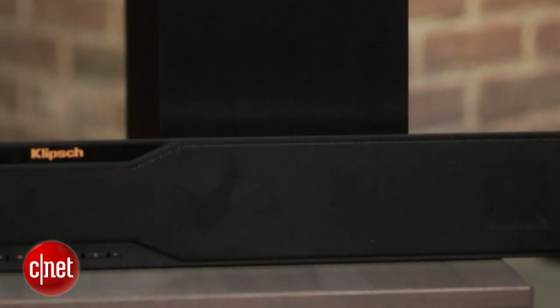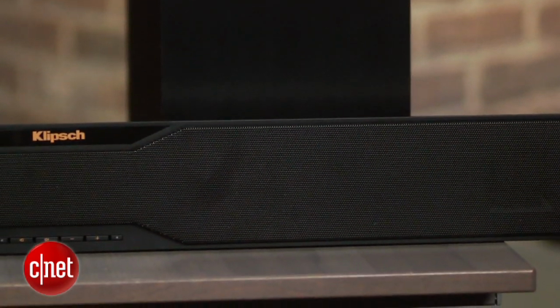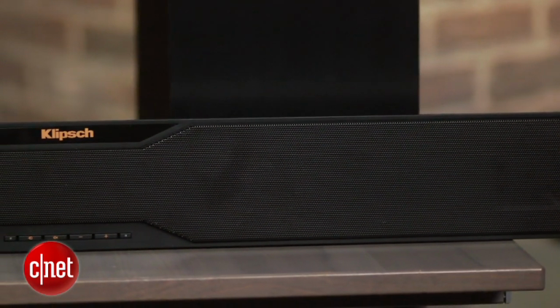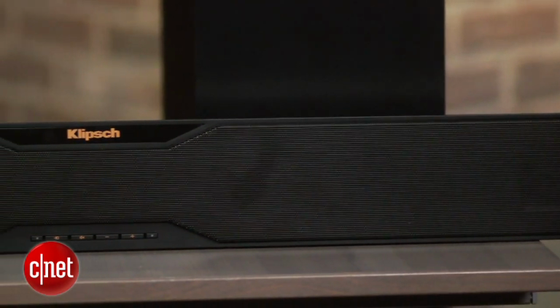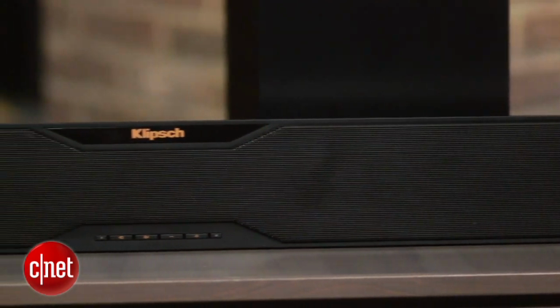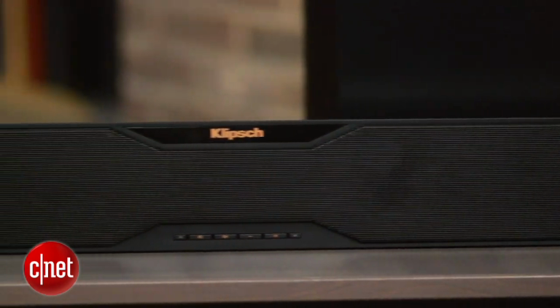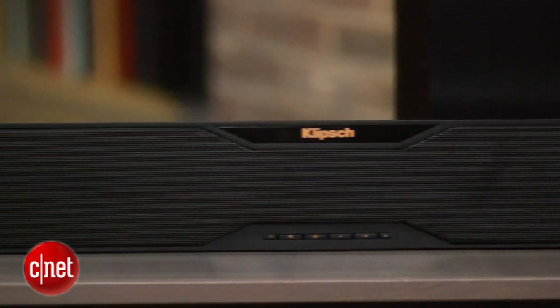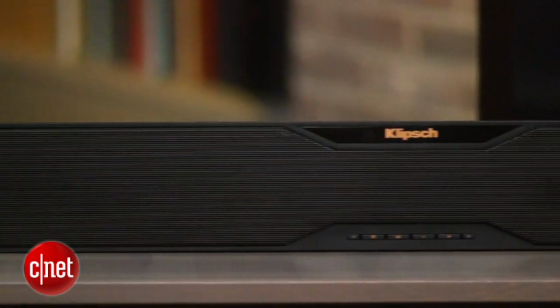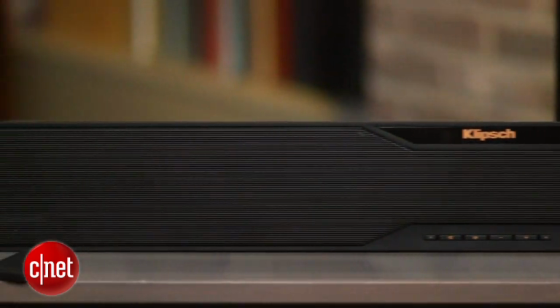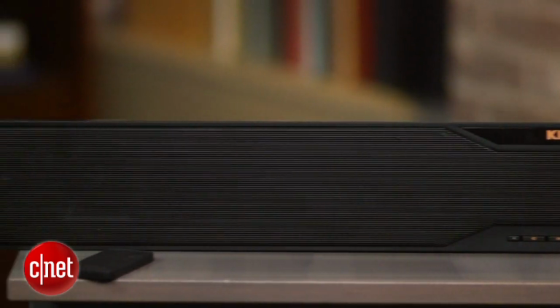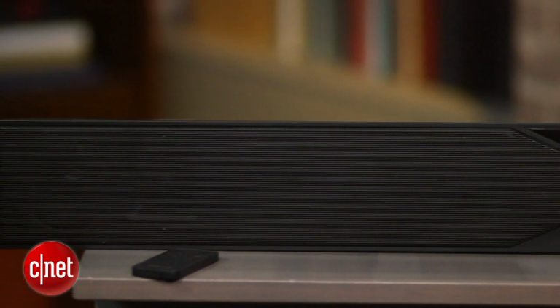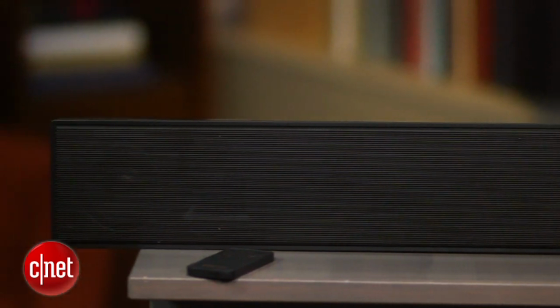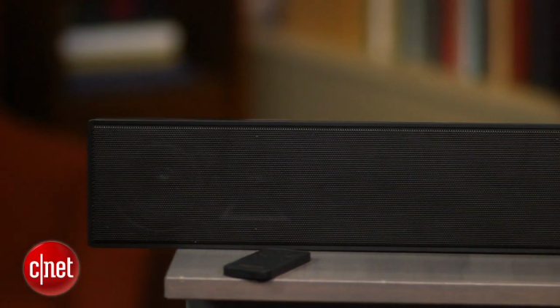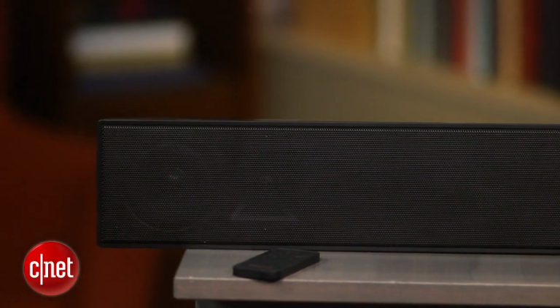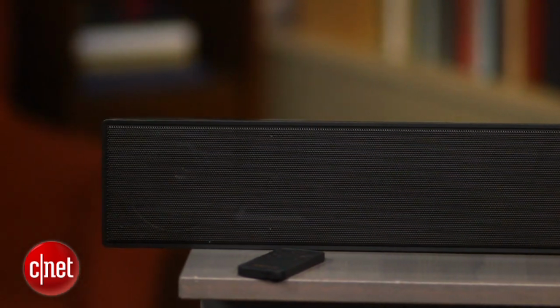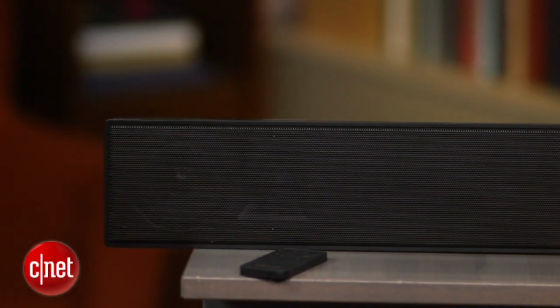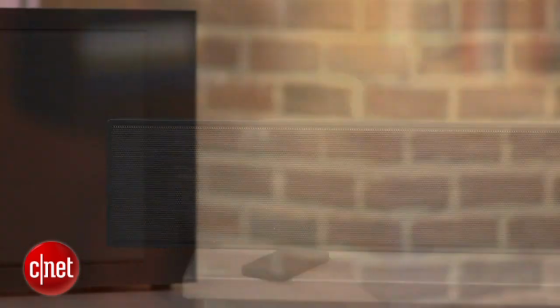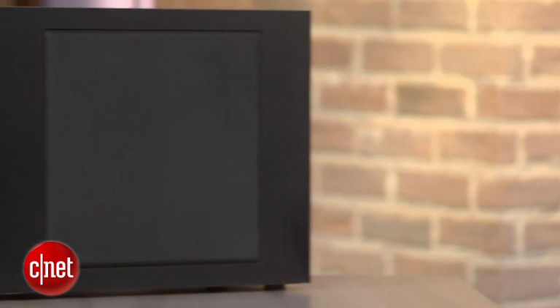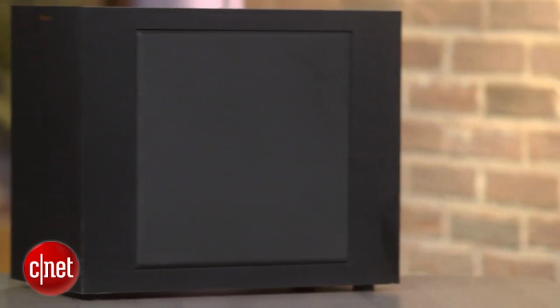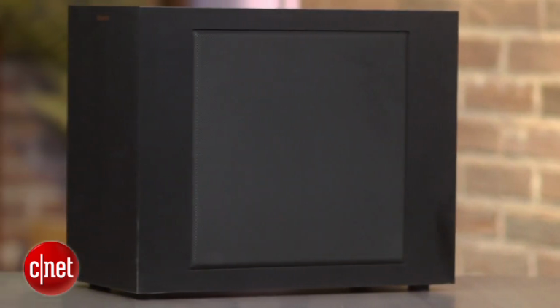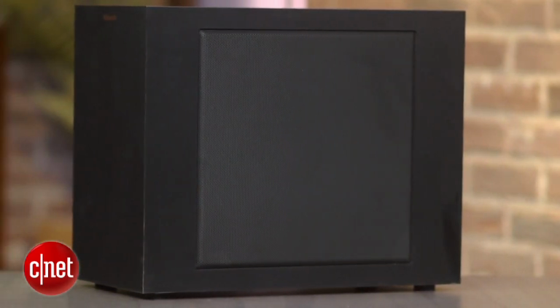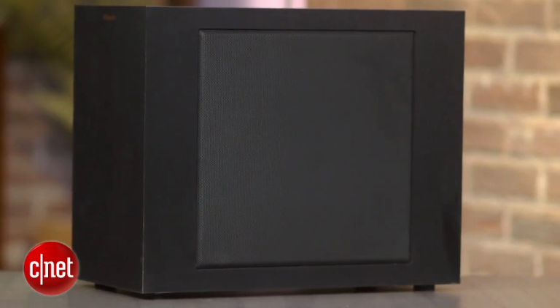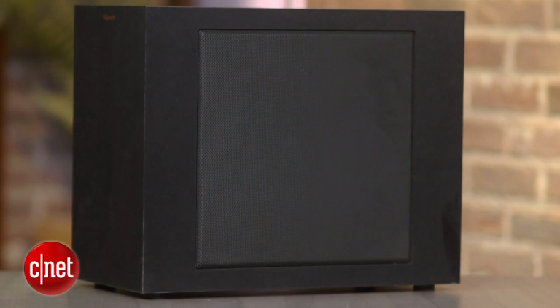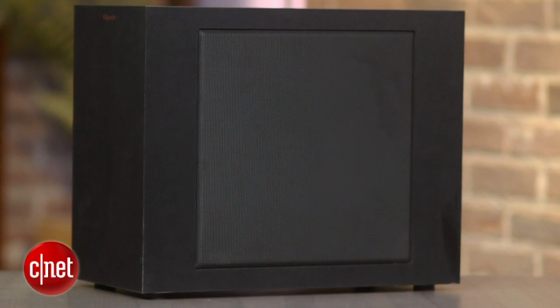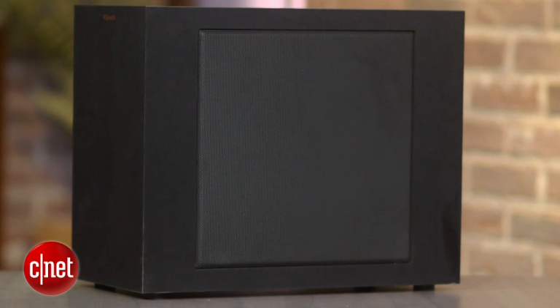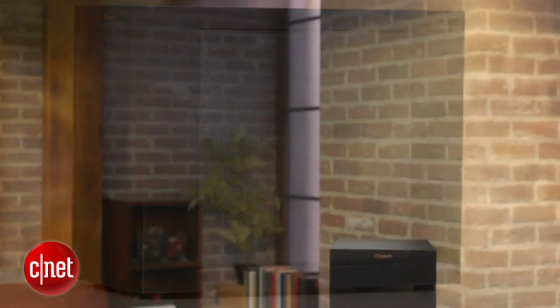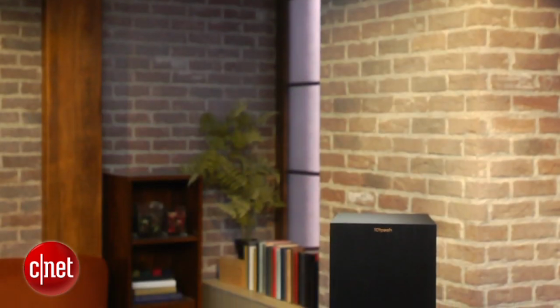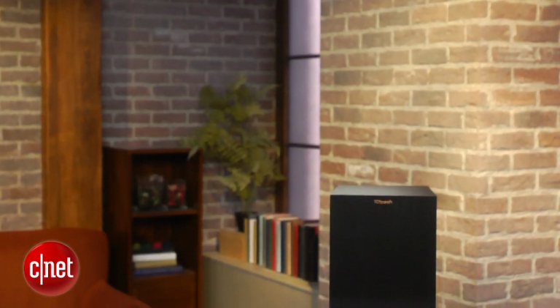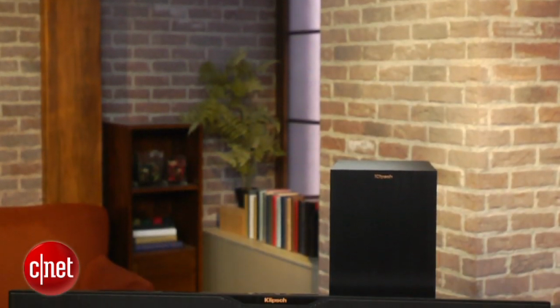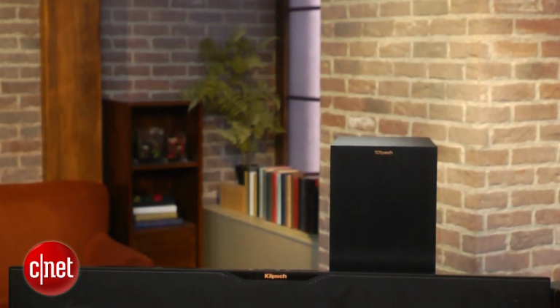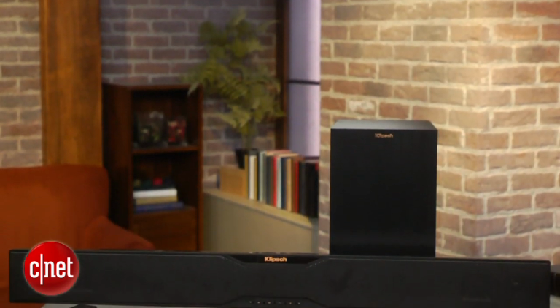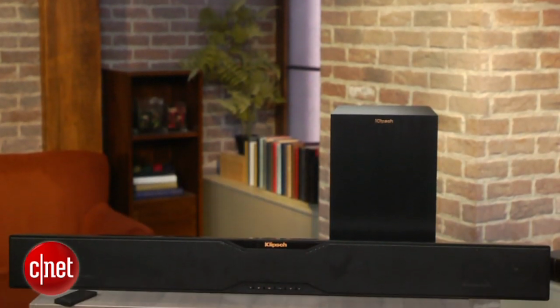Unlike some of the more expensive systems on the market, this is a stereo only system with a subwoofer. And while it does have a wide mode, it's not true surround. Unlike the Pioneer though, the Klipsch's main speaker is made of plastic, and is on the macho side as far as looks go.